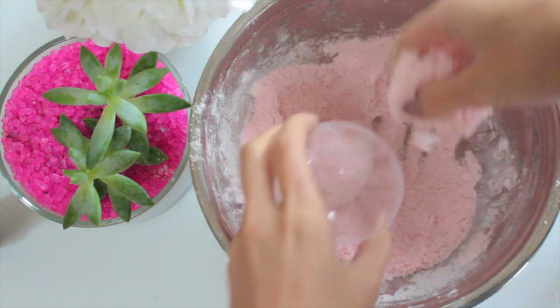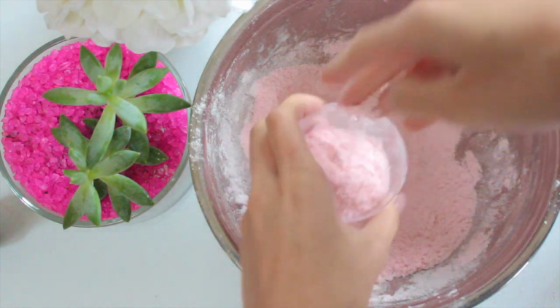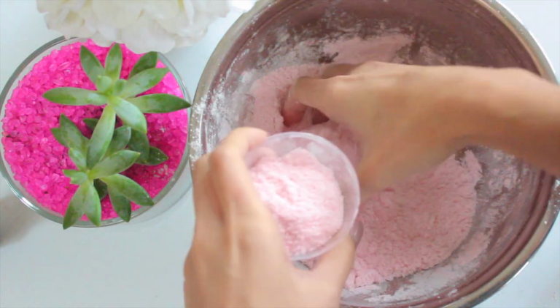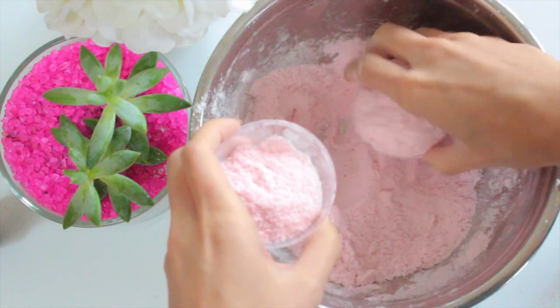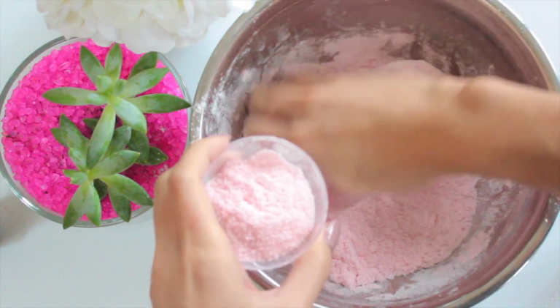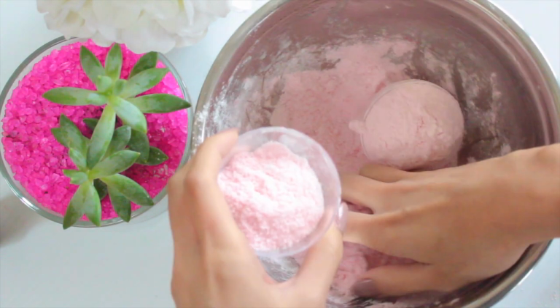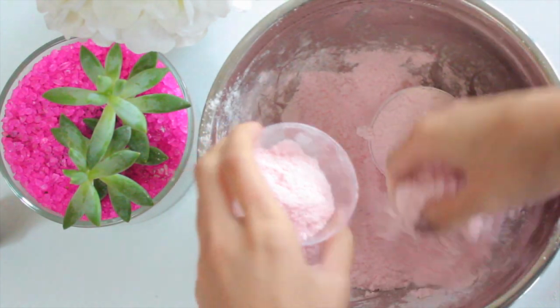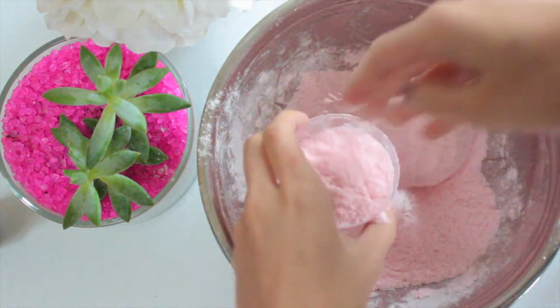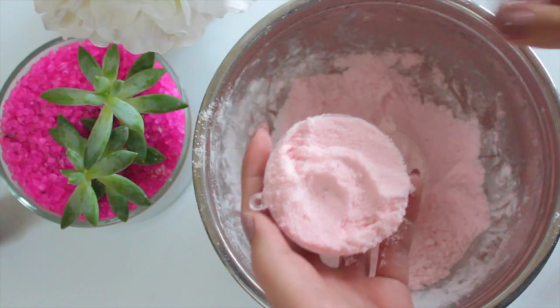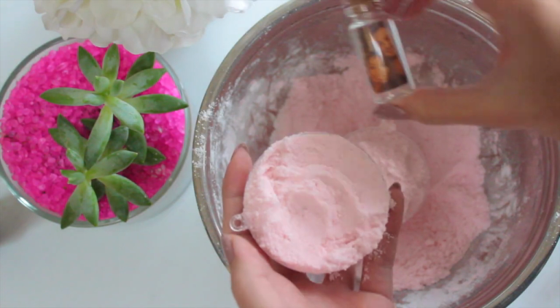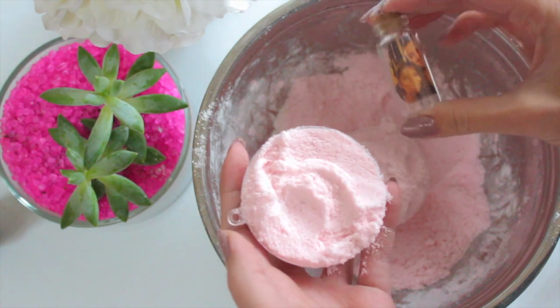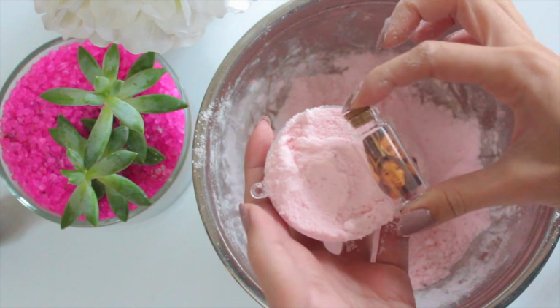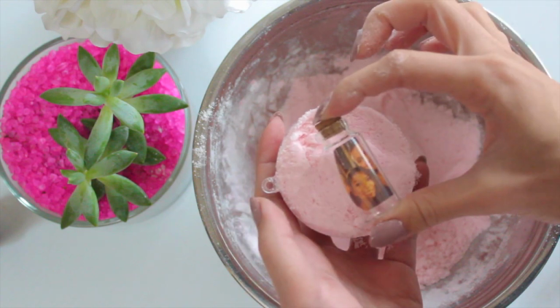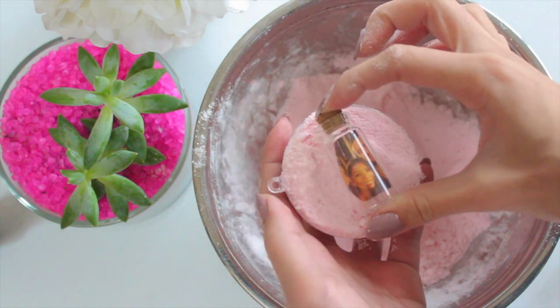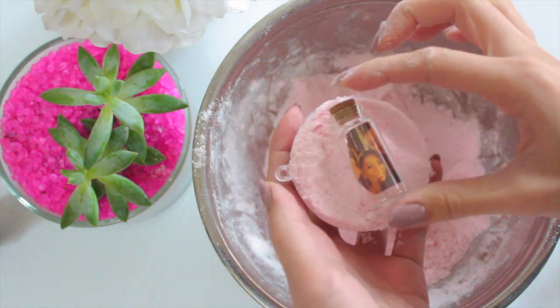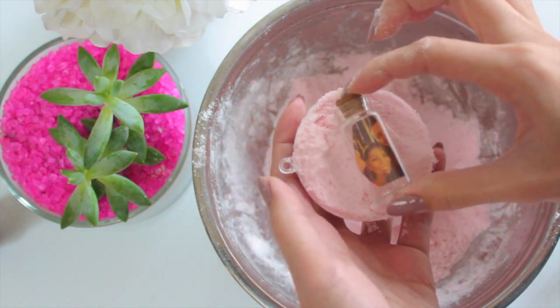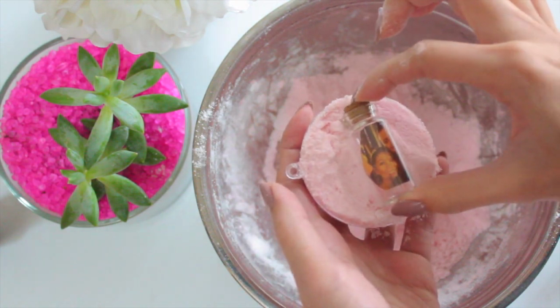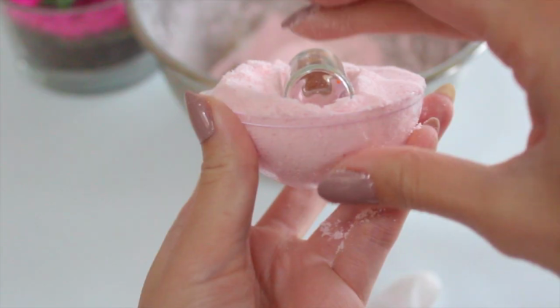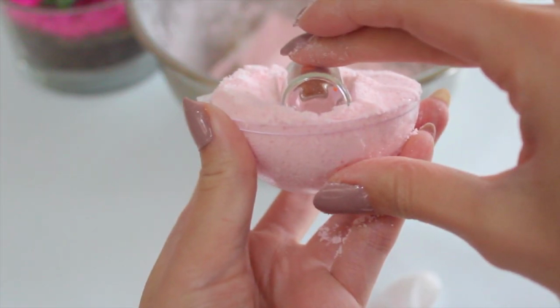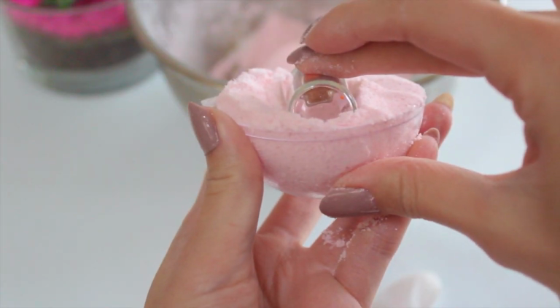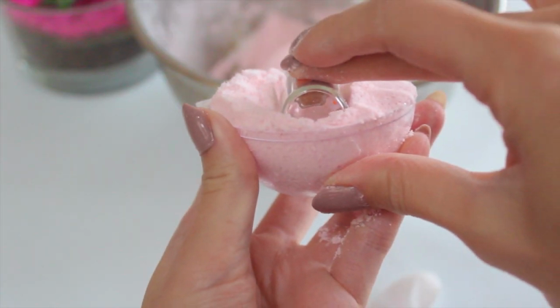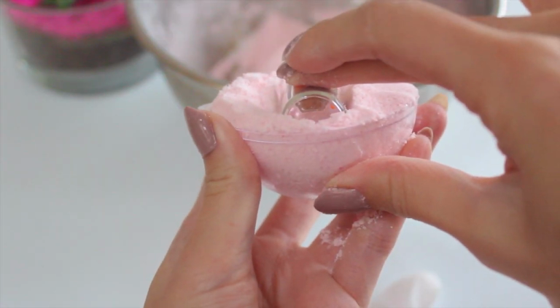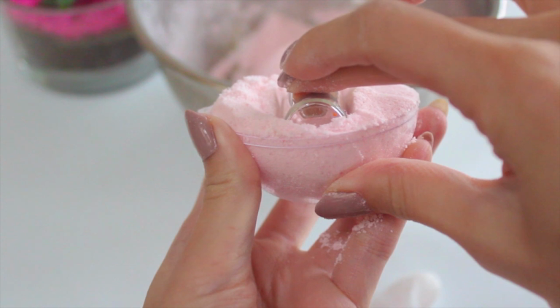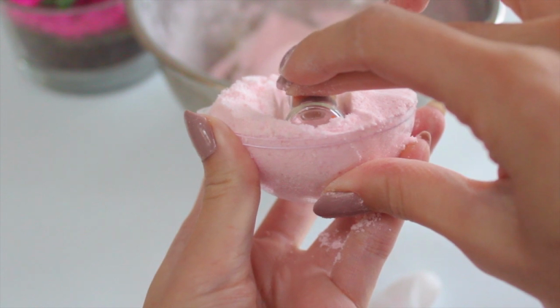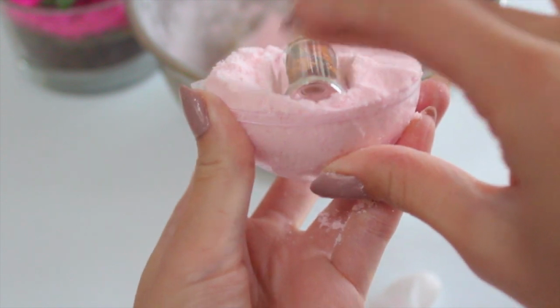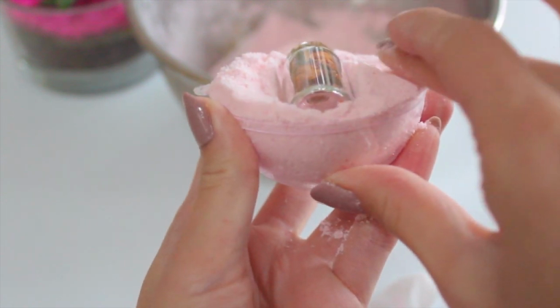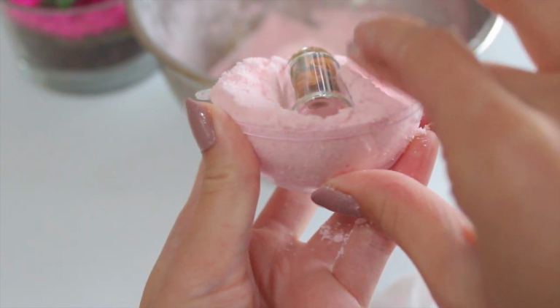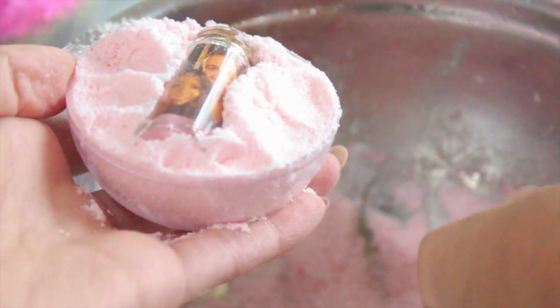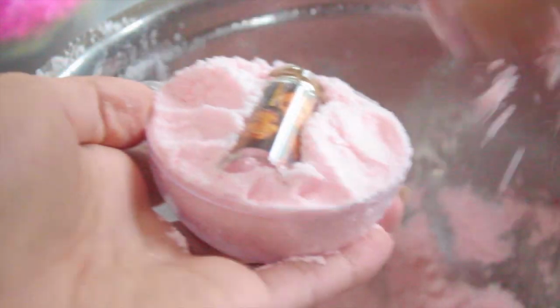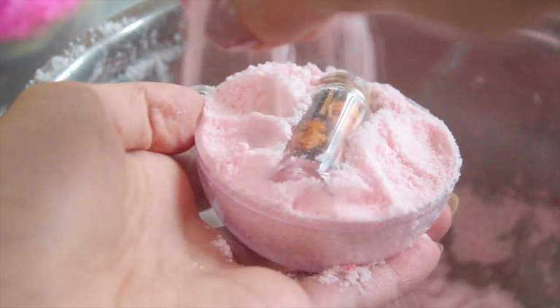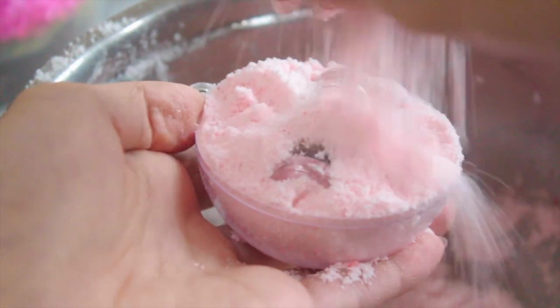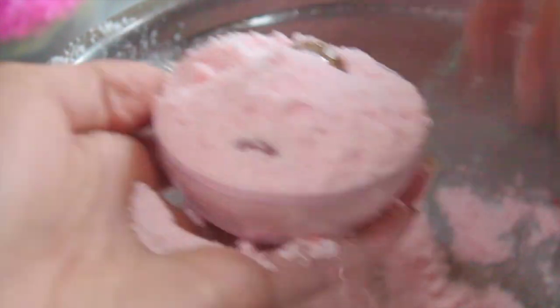Another popular bath bomb question I get is: will food color or food dye stain your tub? It's never stained mine and I never put an excessive amount. Only if you do put an excessive amount might it stain your tub. This color literally took five or six drops and it's already such a beautiful pink color.